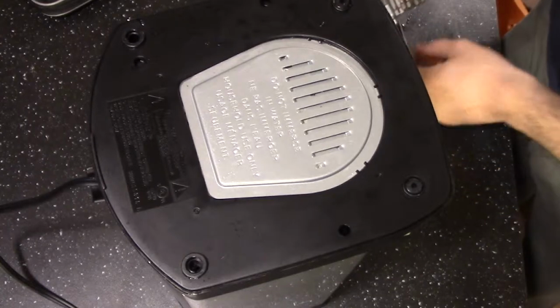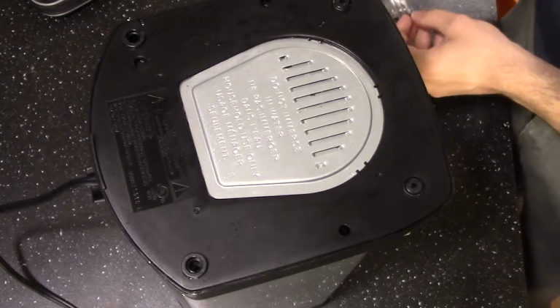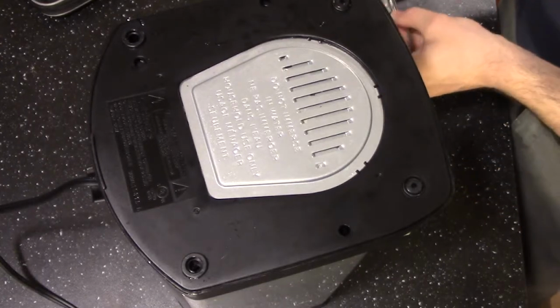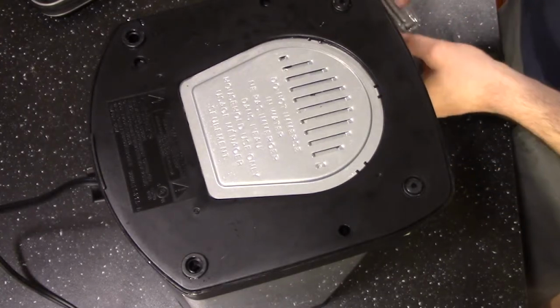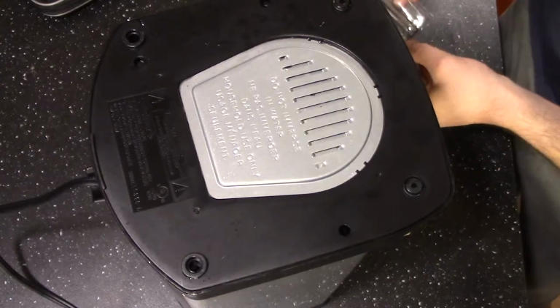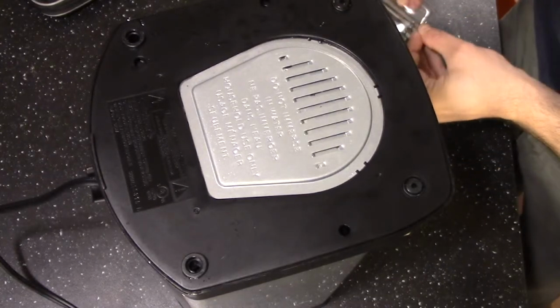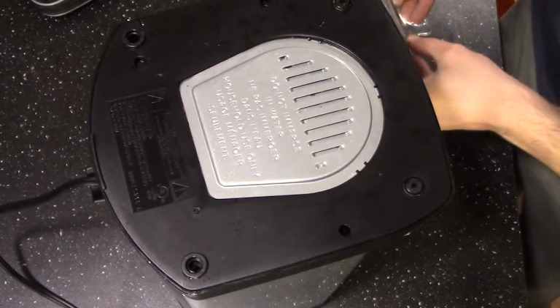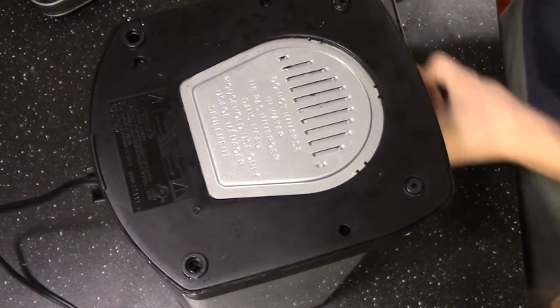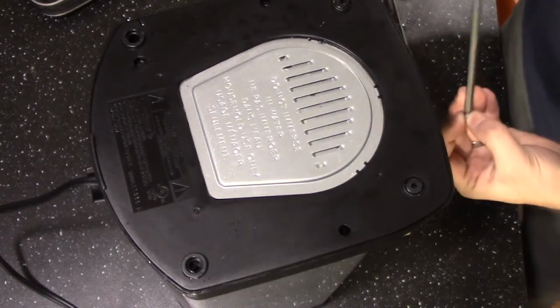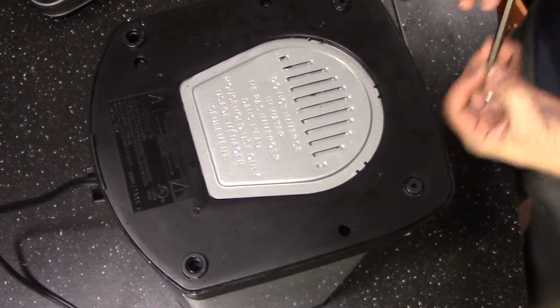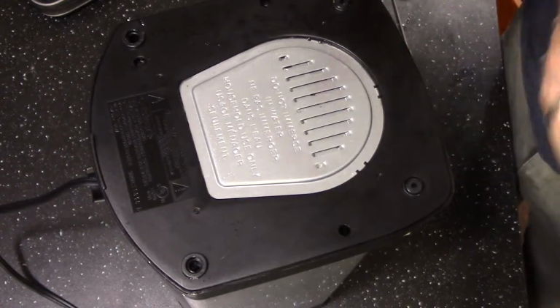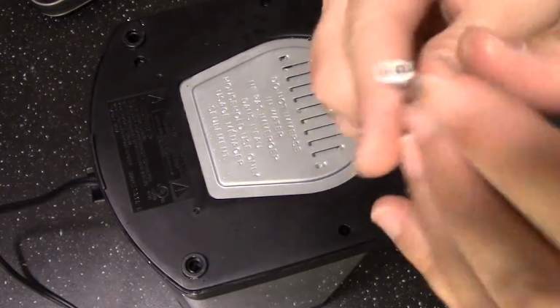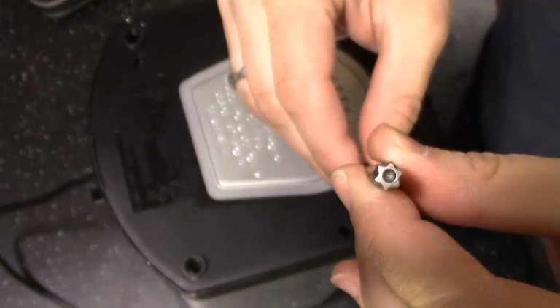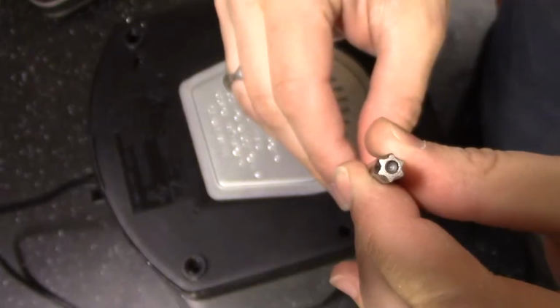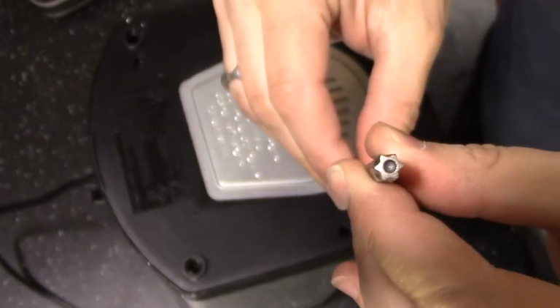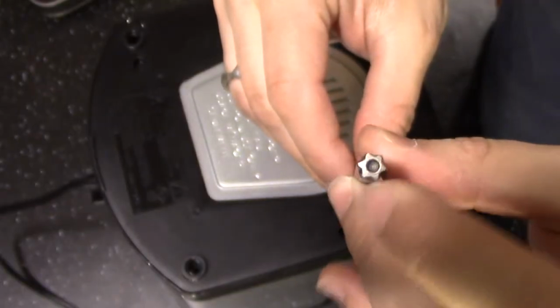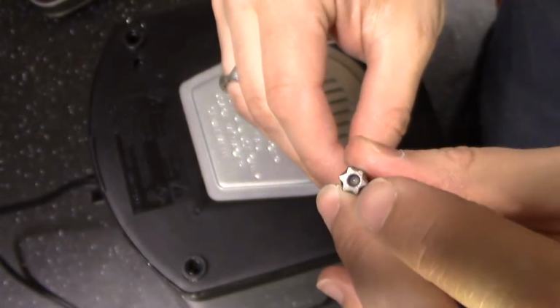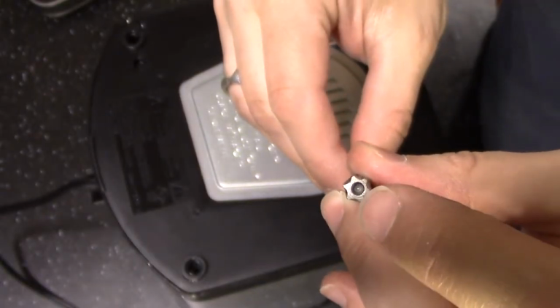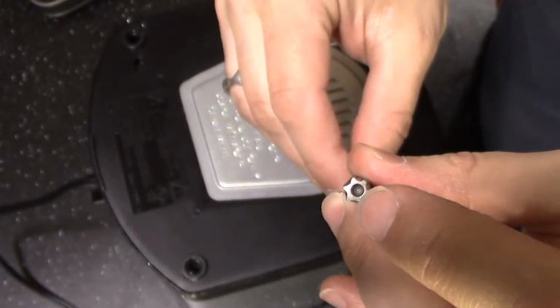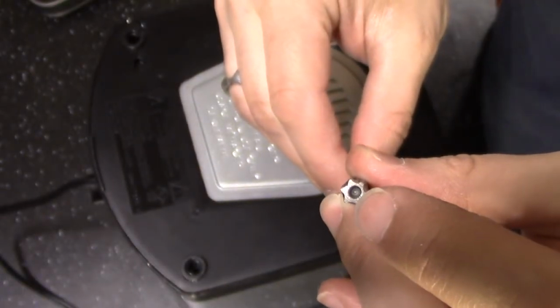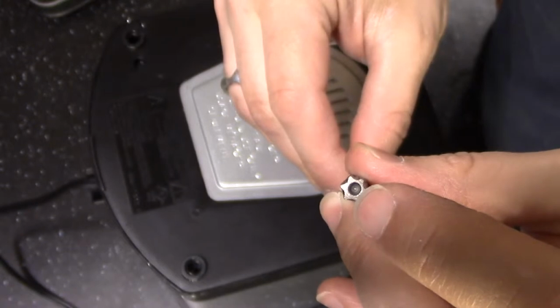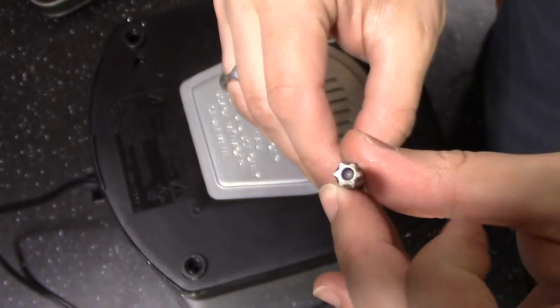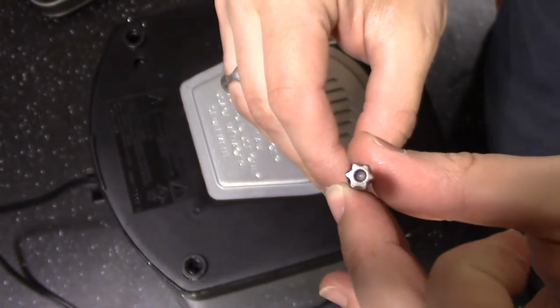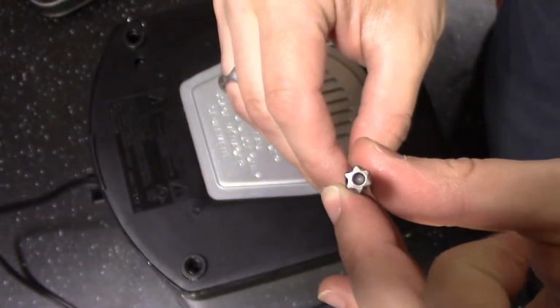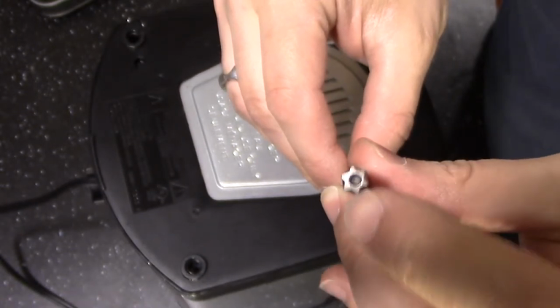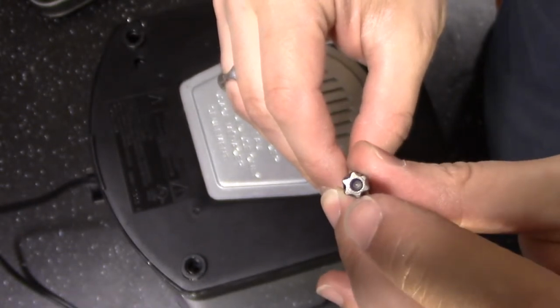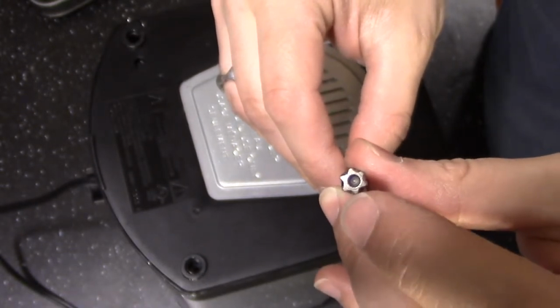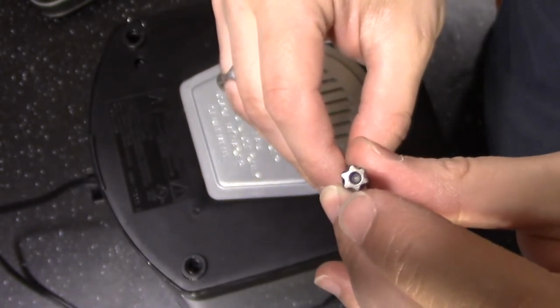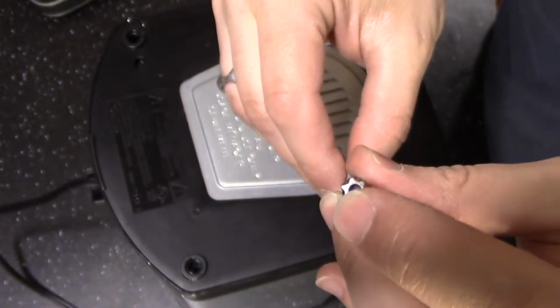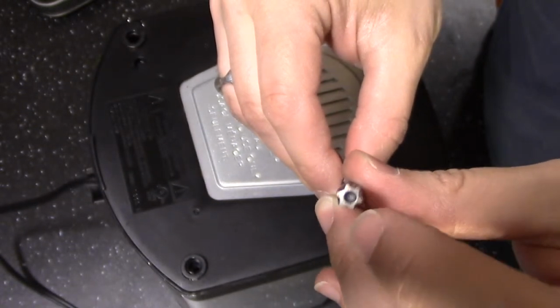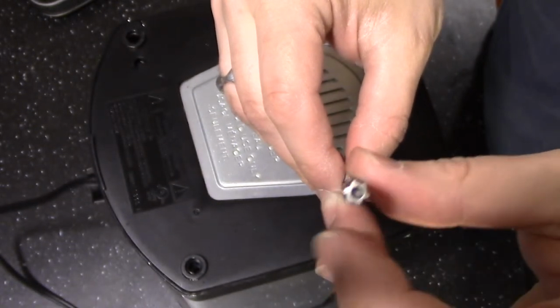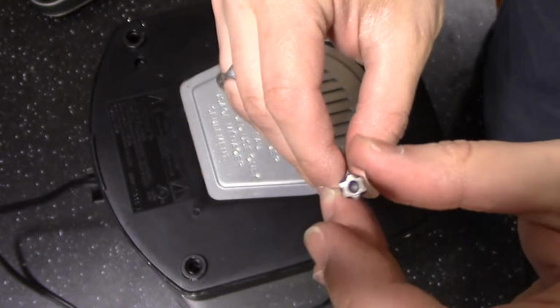I'll grab a big one just to show you what that is. A safety torx is pretty much a torx head, but with the center hollowed out, so it has a little pull on the screw that this fits over, and then you can take it off.